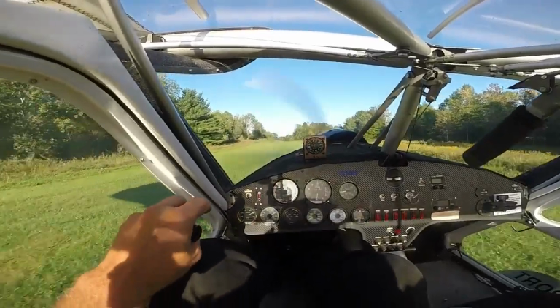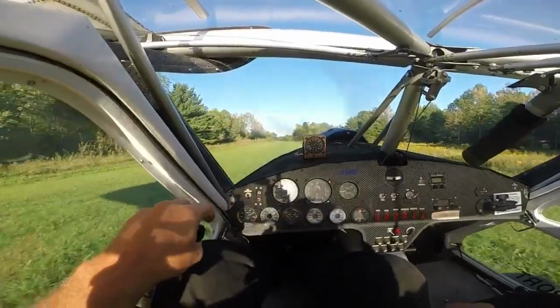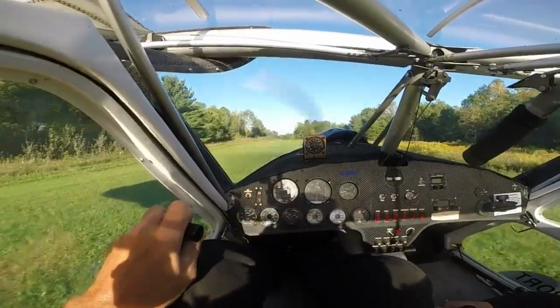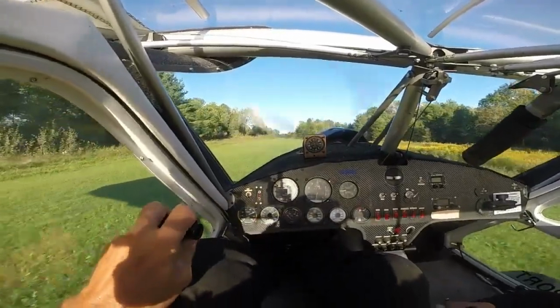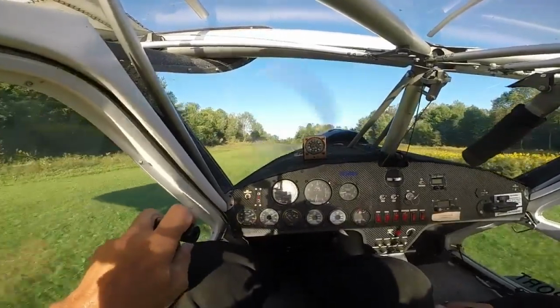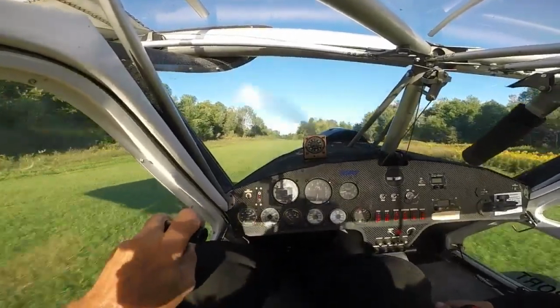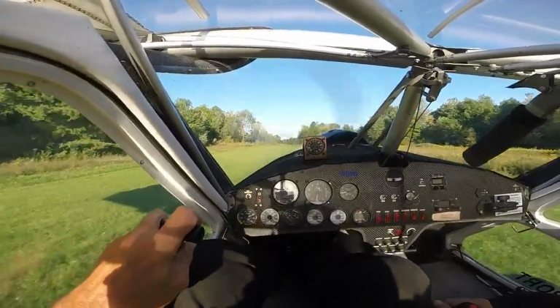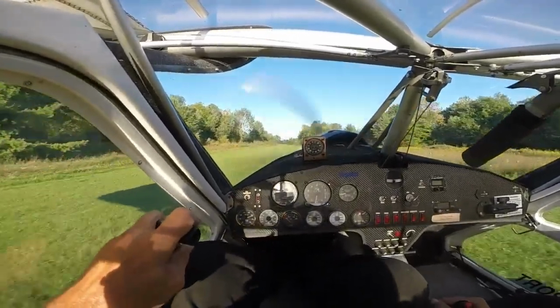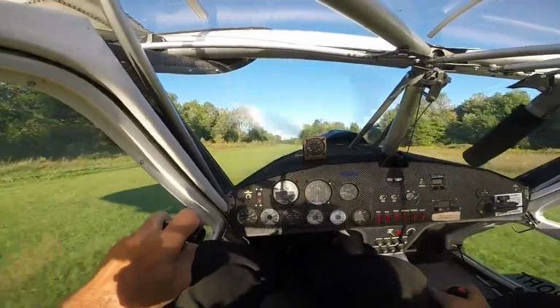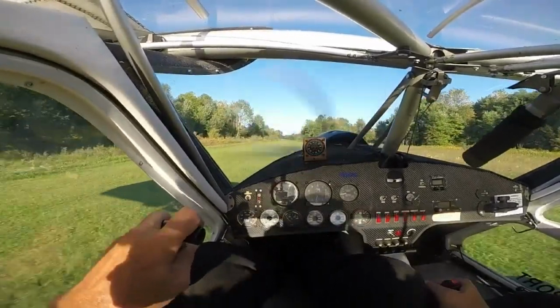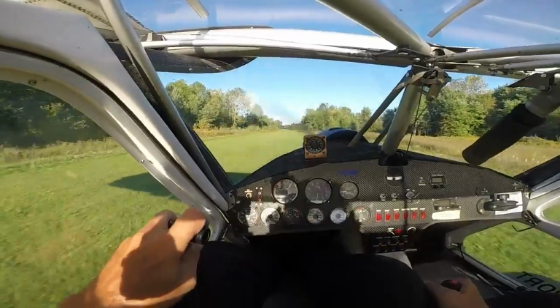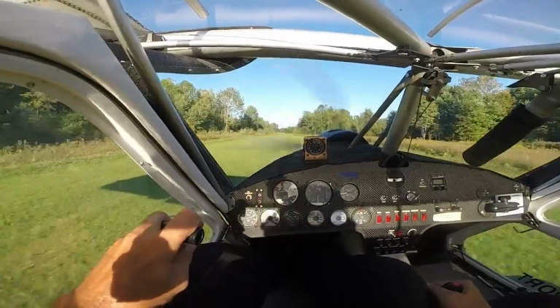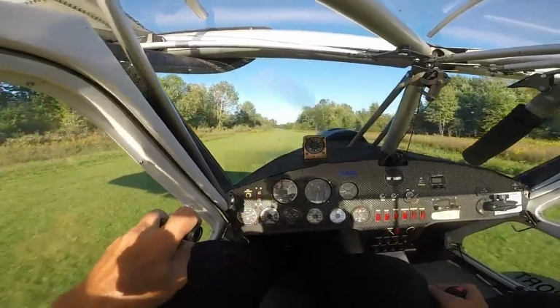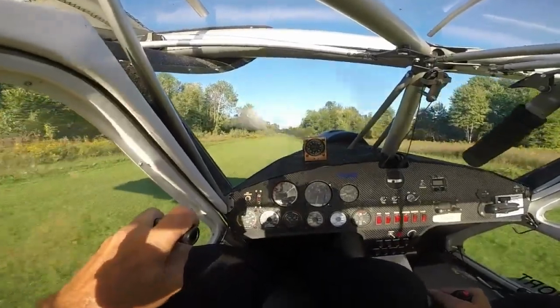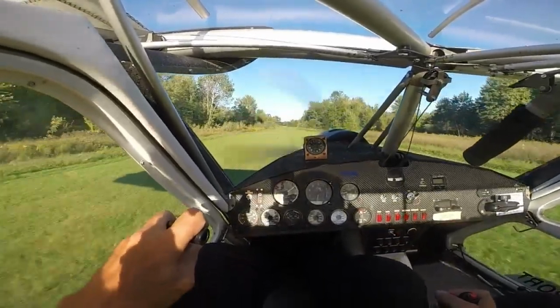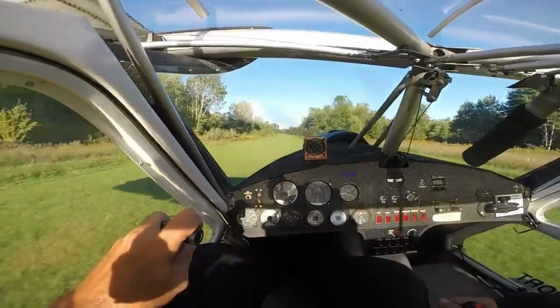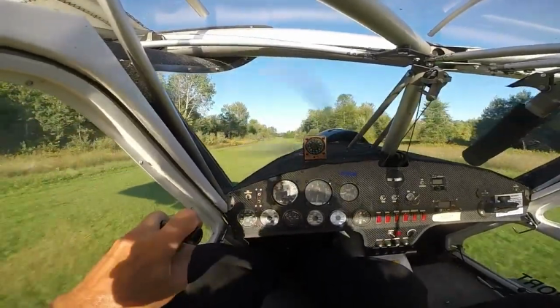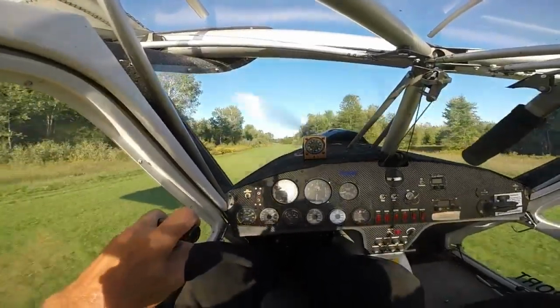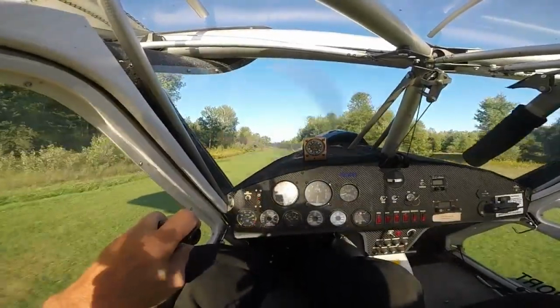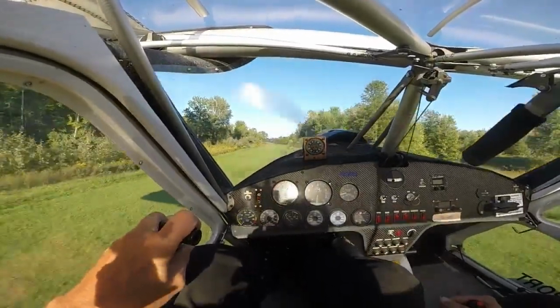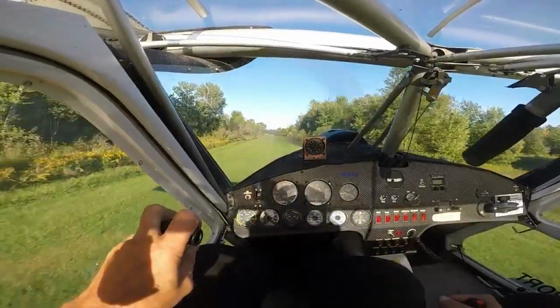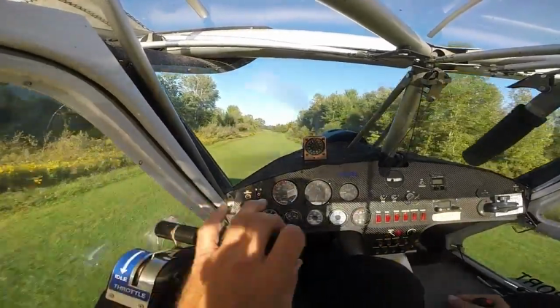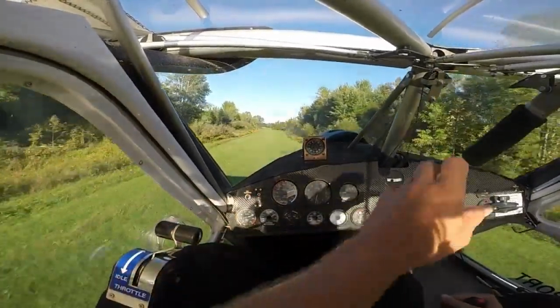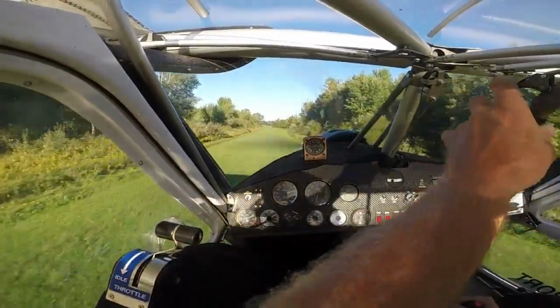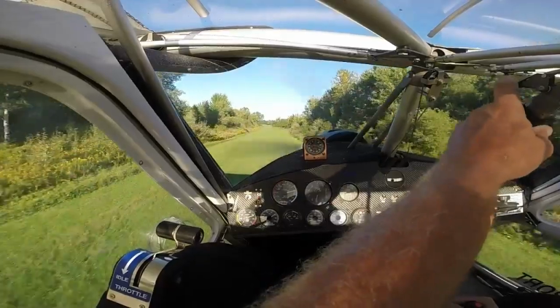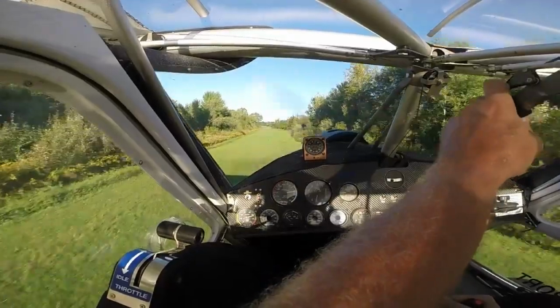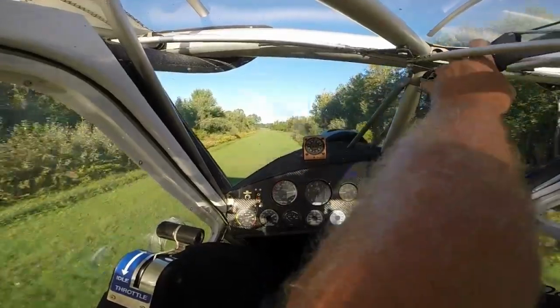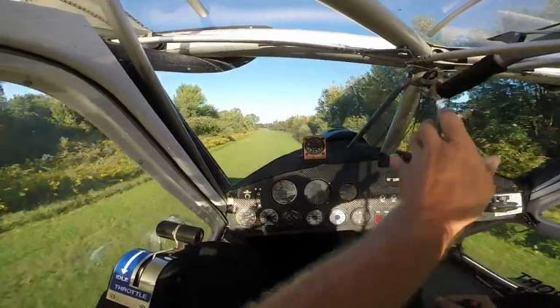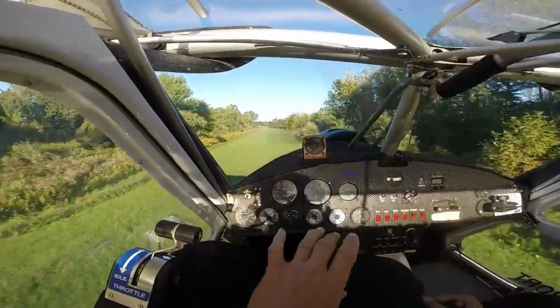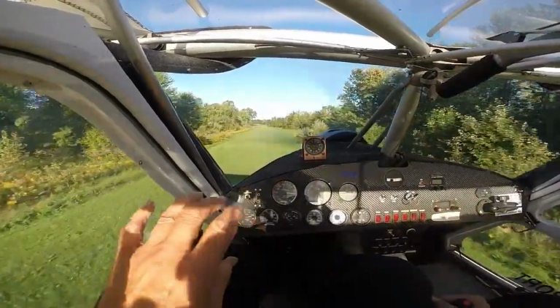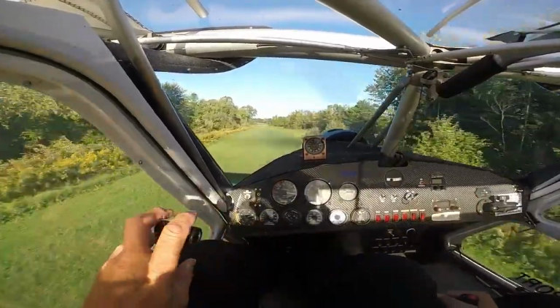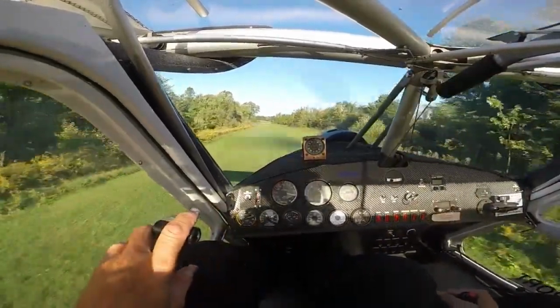Full throttle. One, two, three, four, five — we're flying, just like that. Unbelievable how it jumps off the ground.